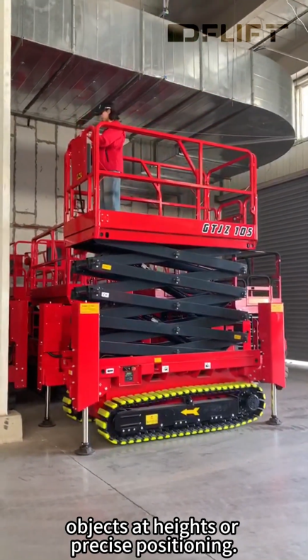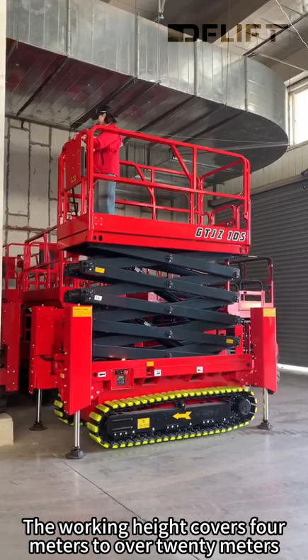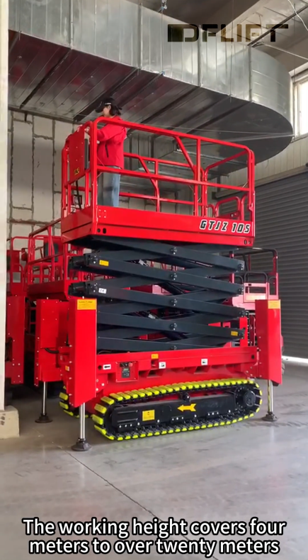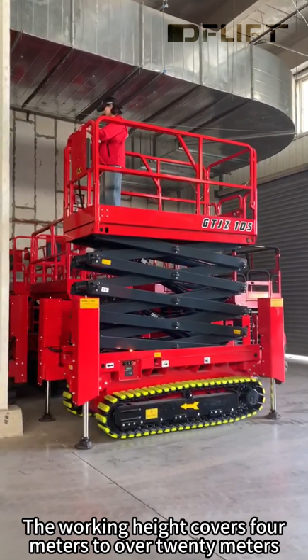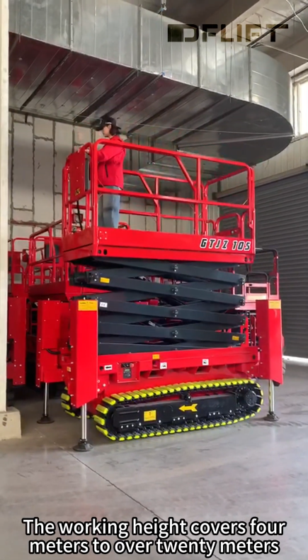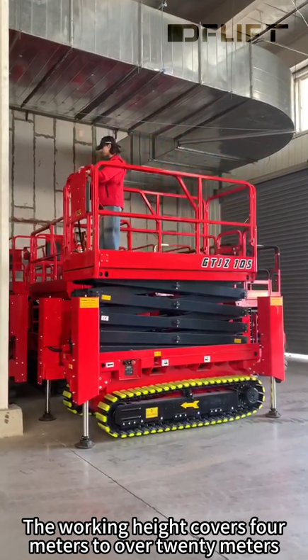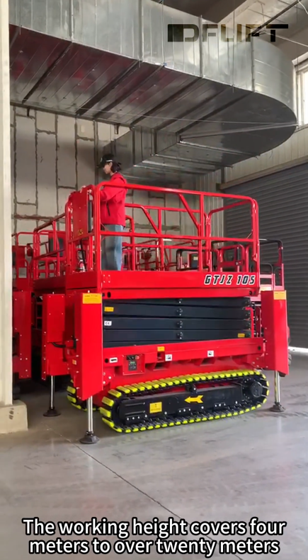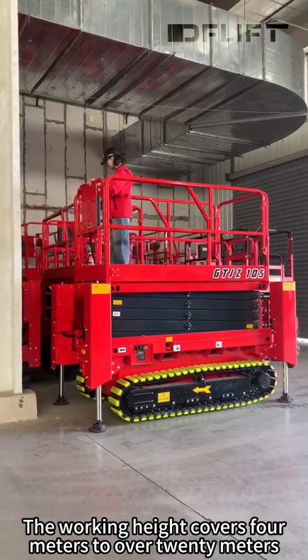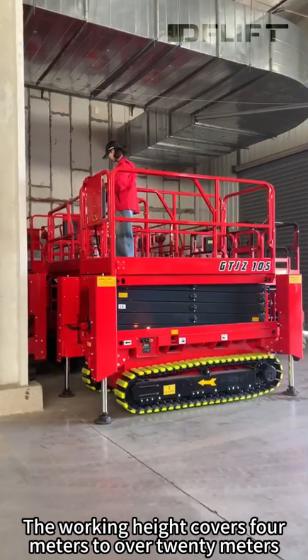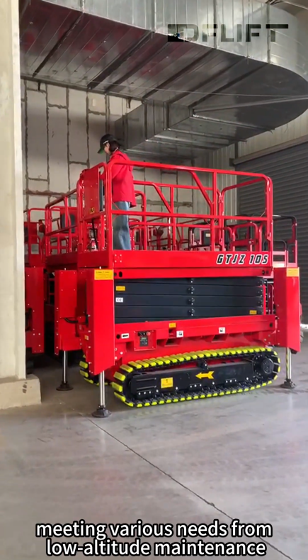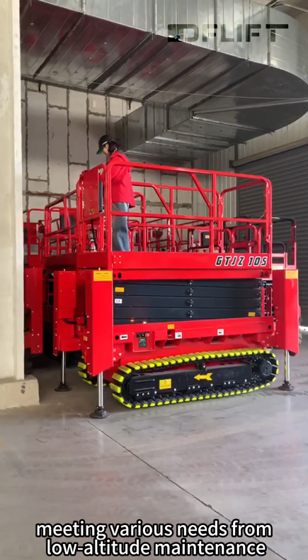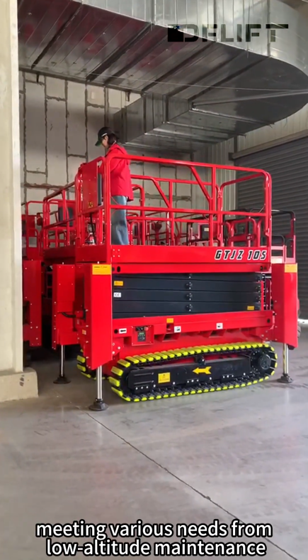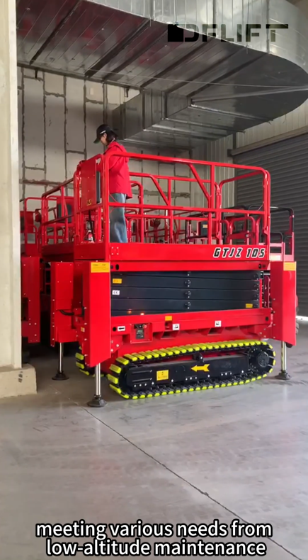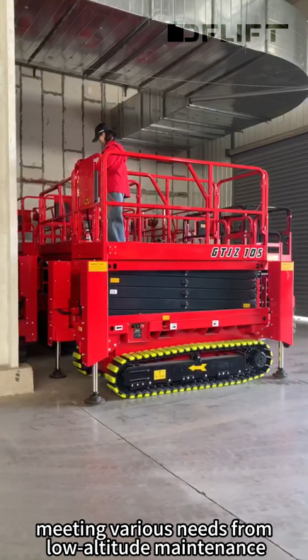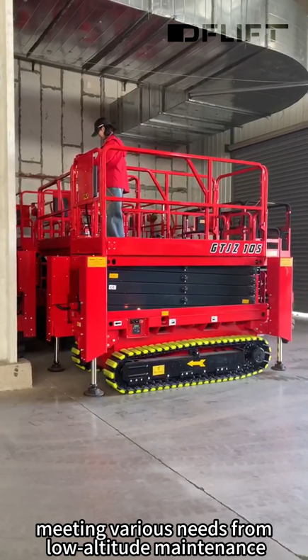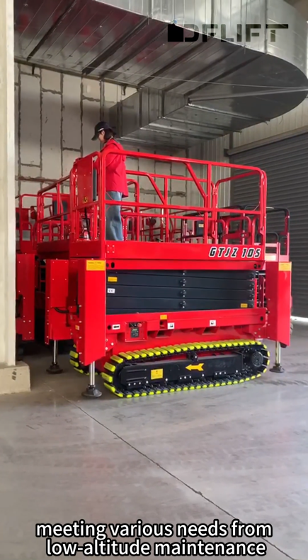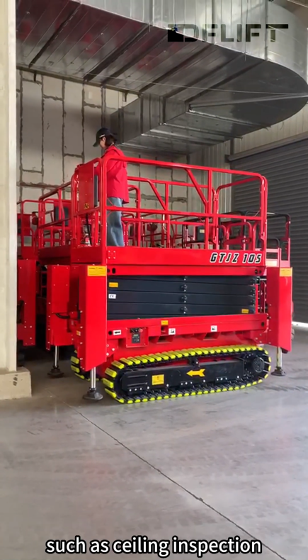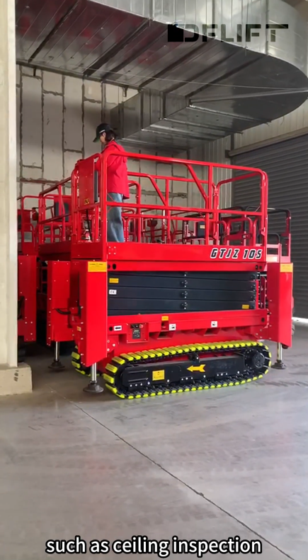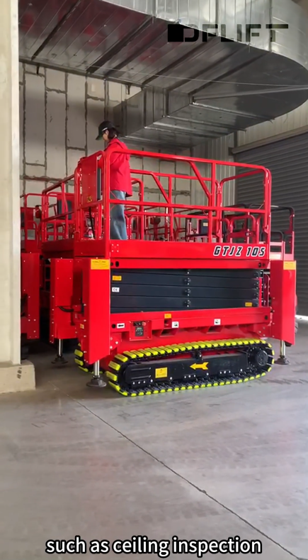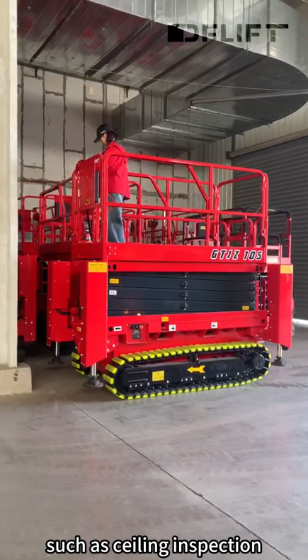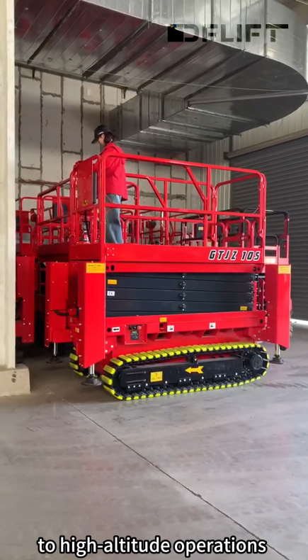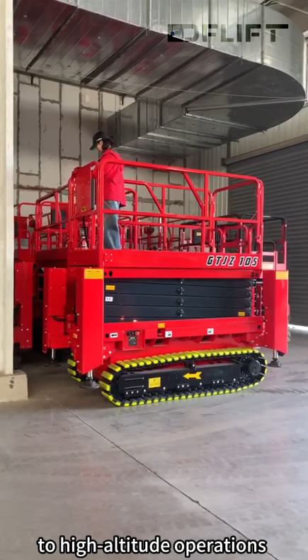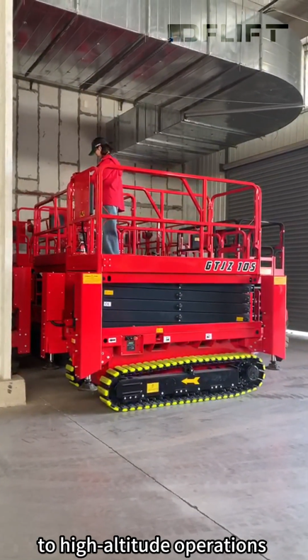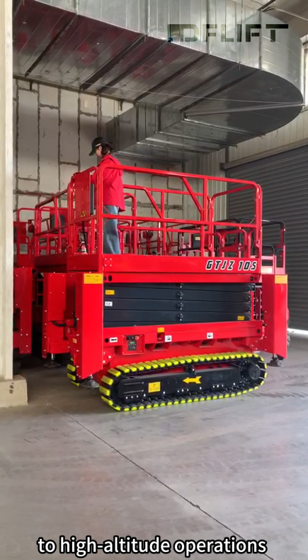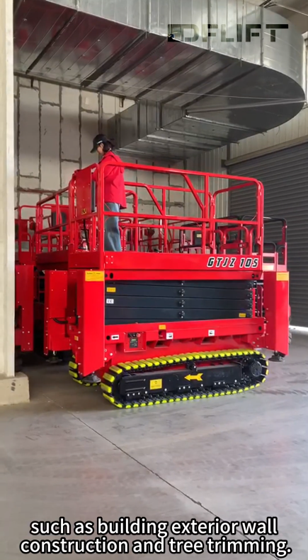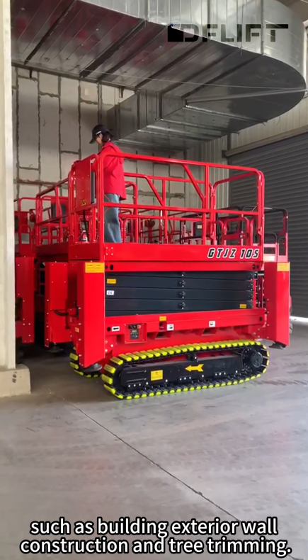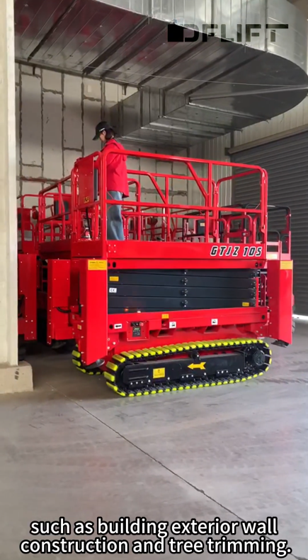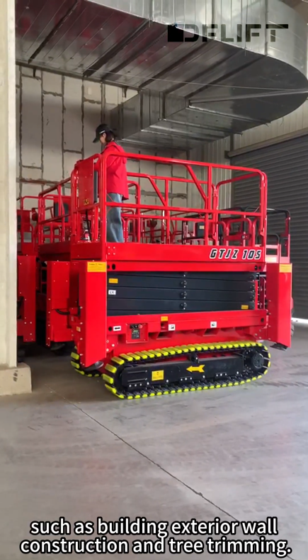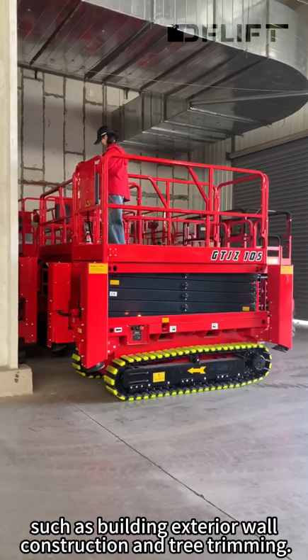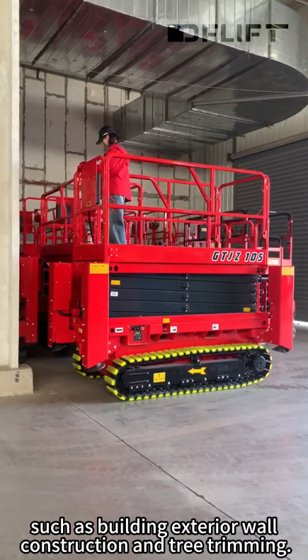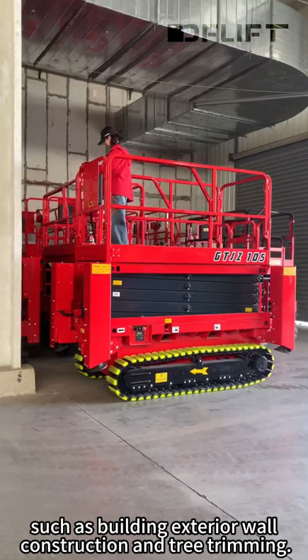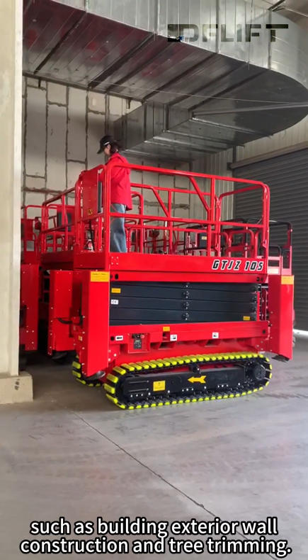The working height covers from 4 meters to over 20 meters, meeting various needs from low-altitude maintenance such as ceiling inspections to high-altitude operations such as building exterior wall construction and tree trimming.